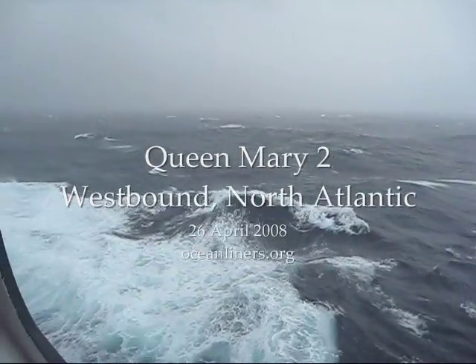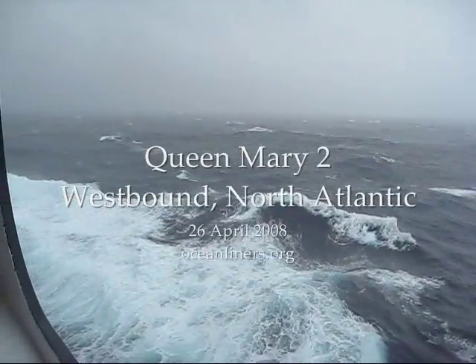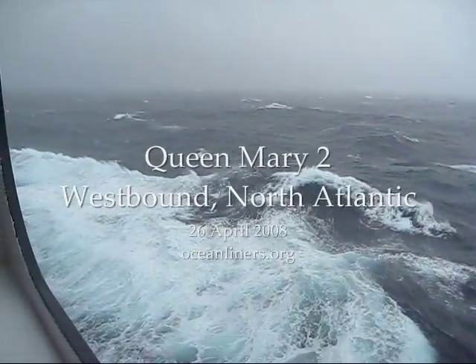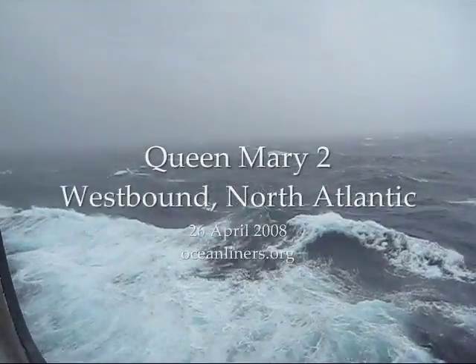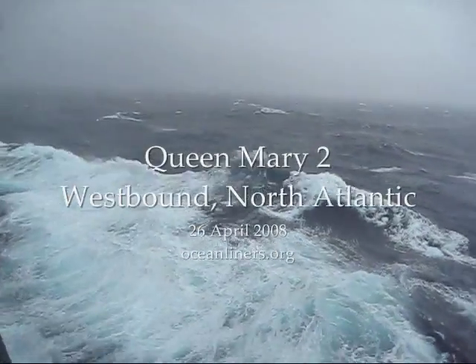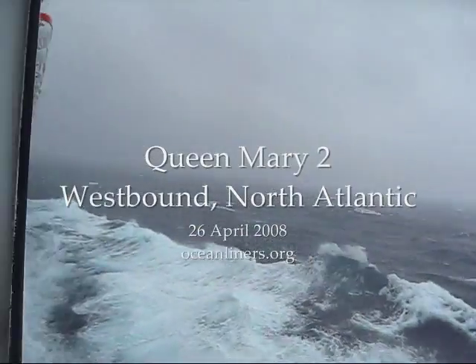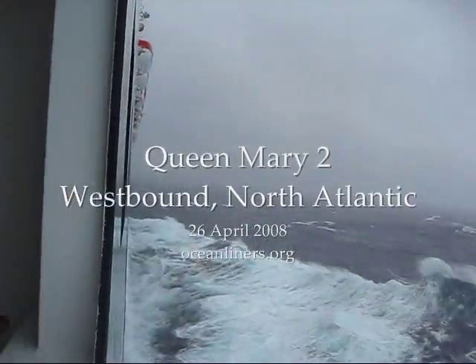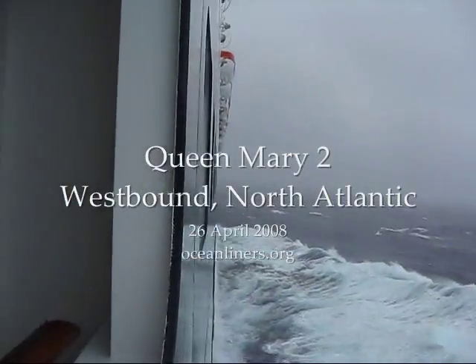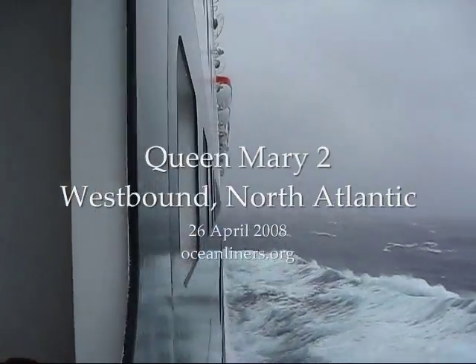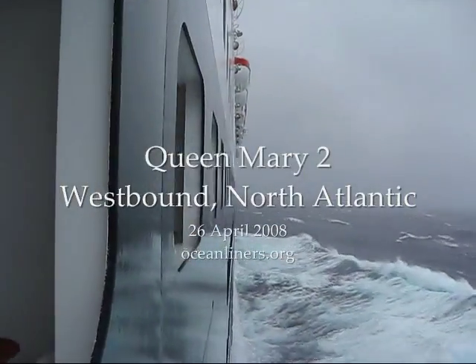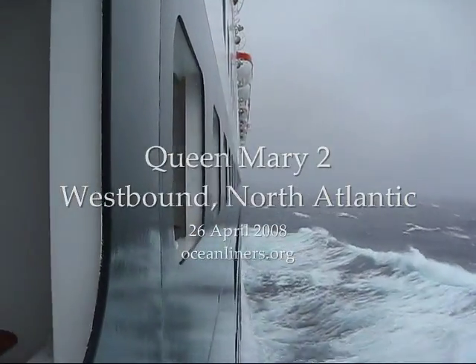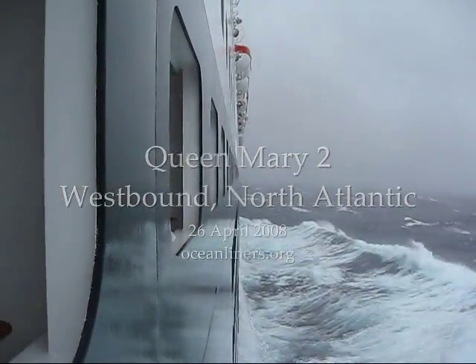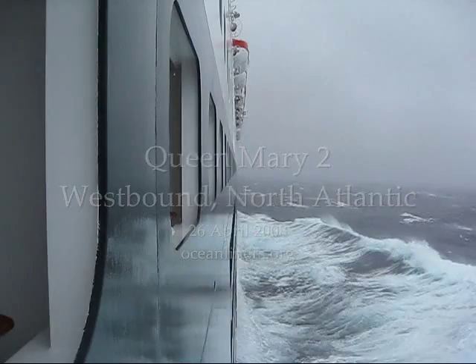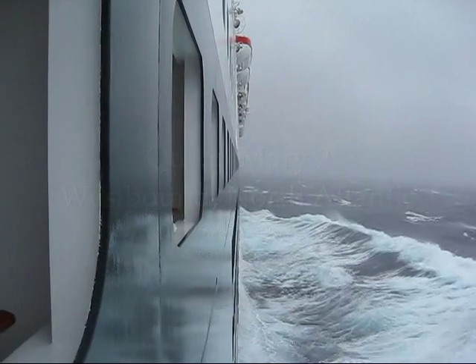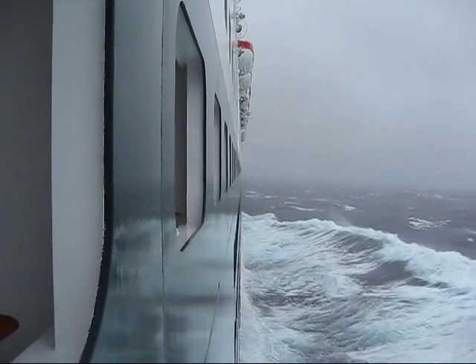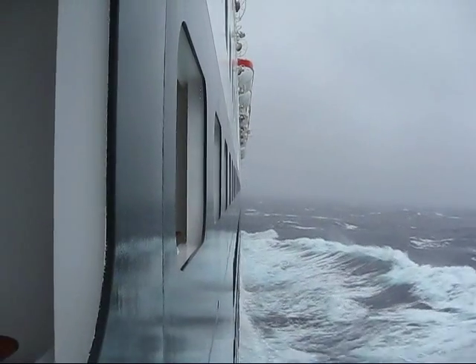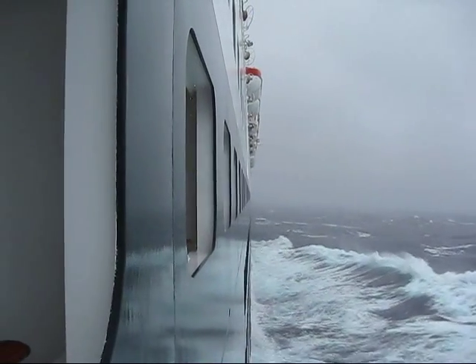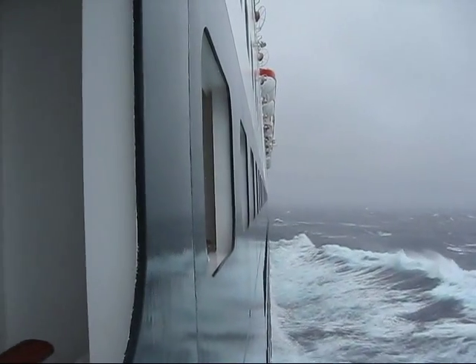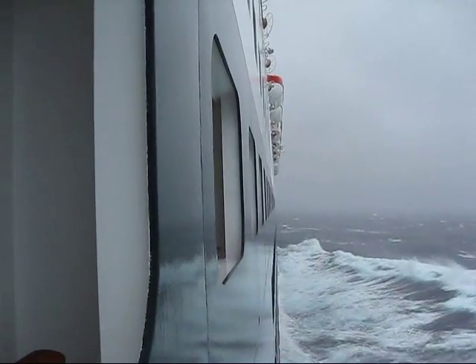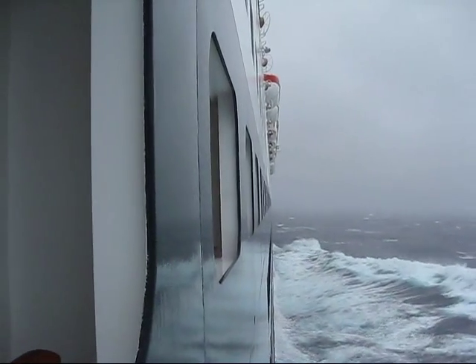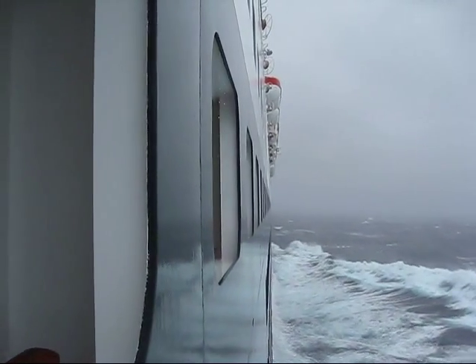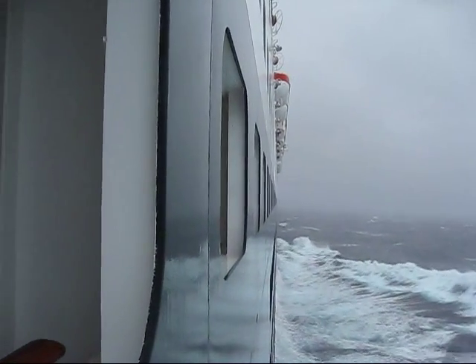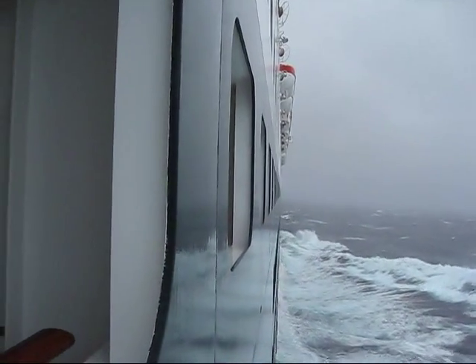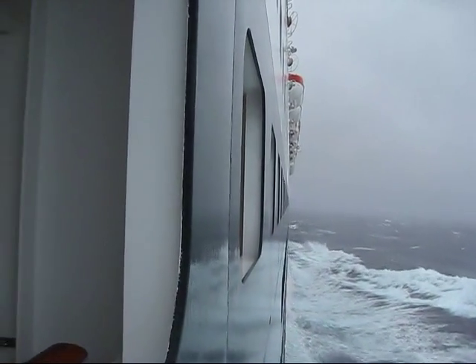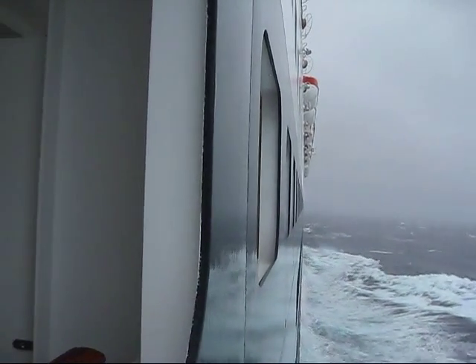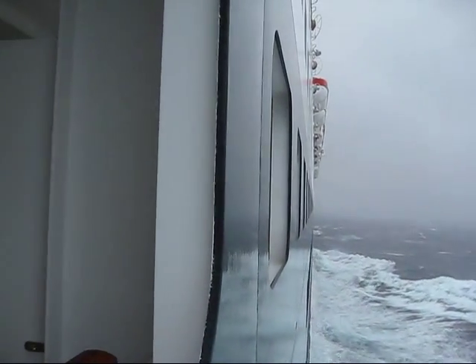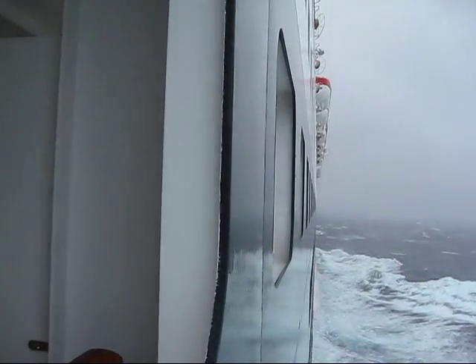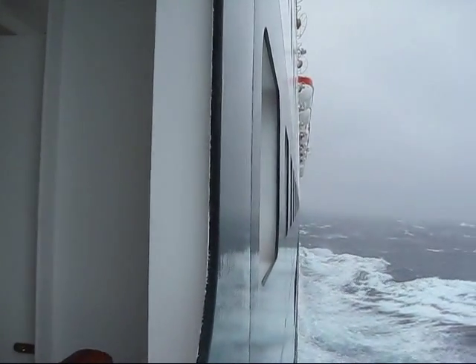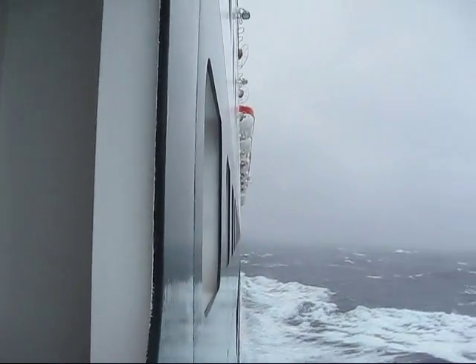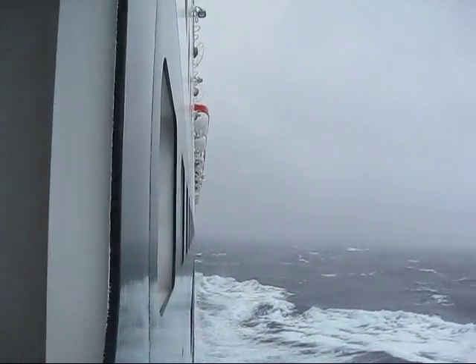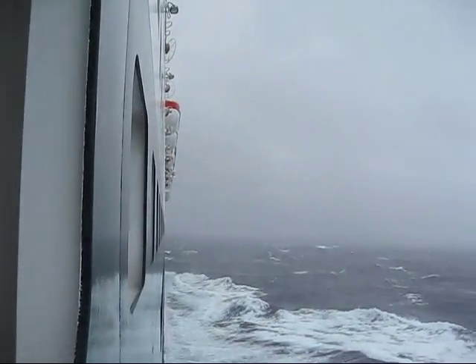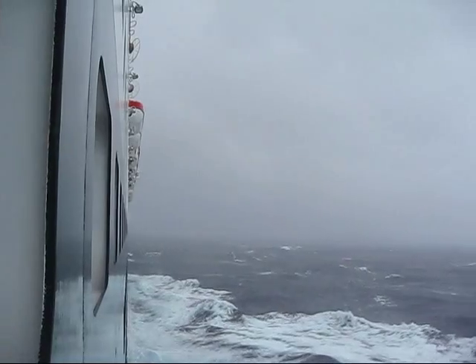Hello, this is John Edwards, OceanLiners.org, aboard the Queen Mary 2, headed westbound toward New York on the North Atlantic.